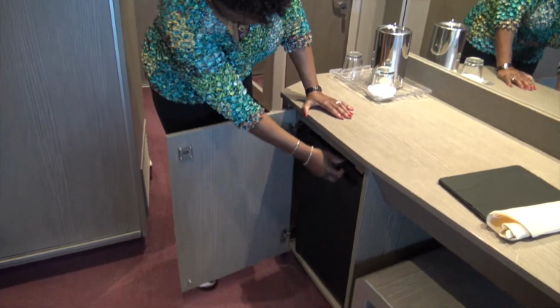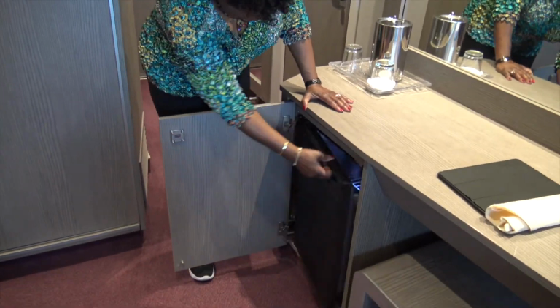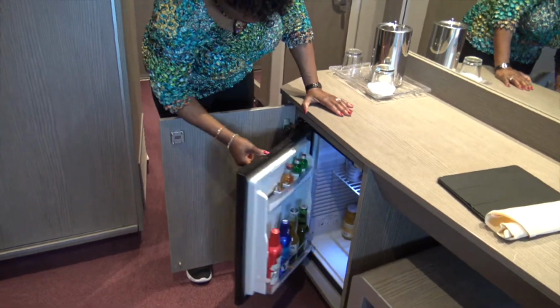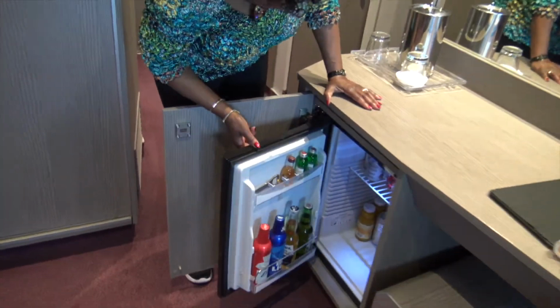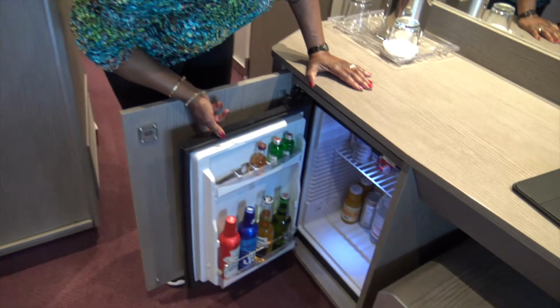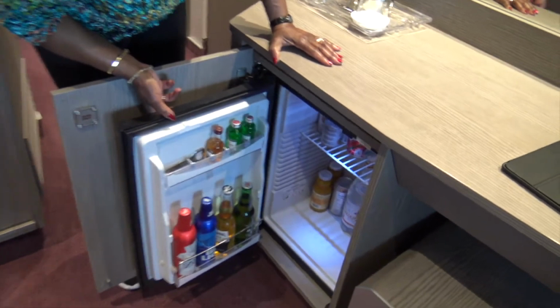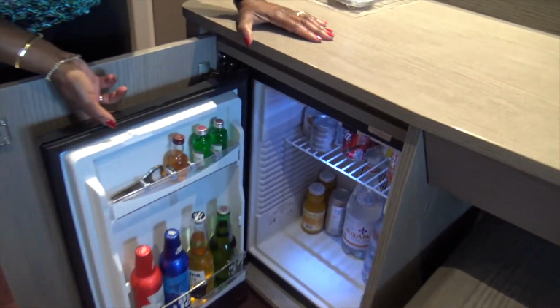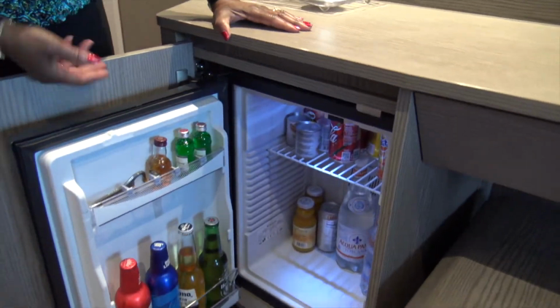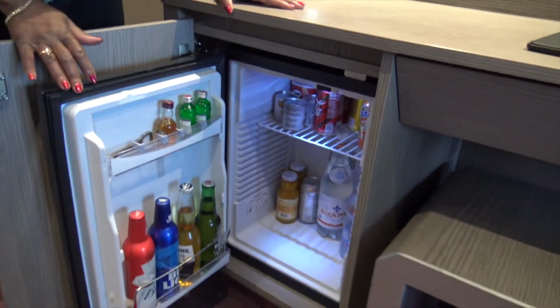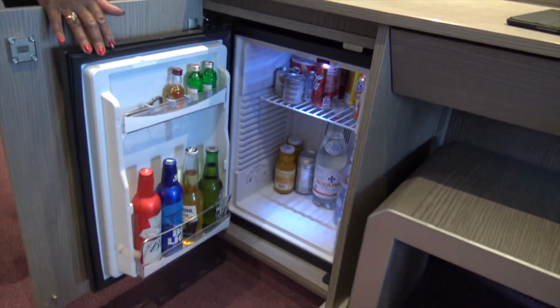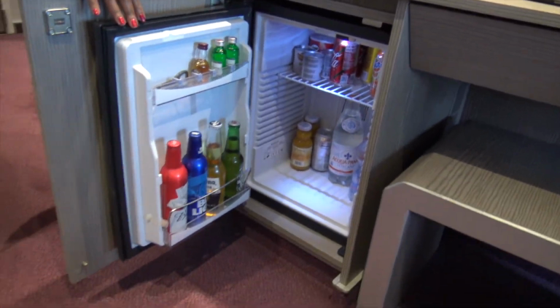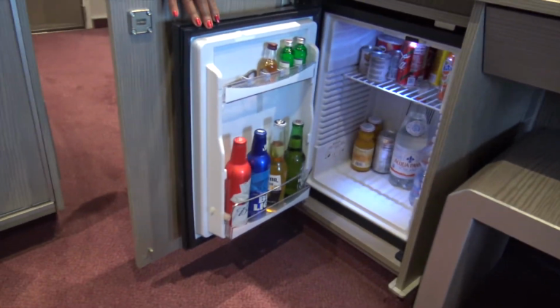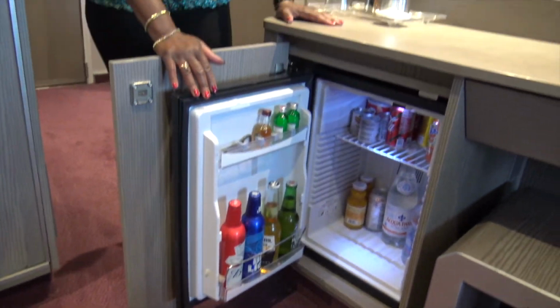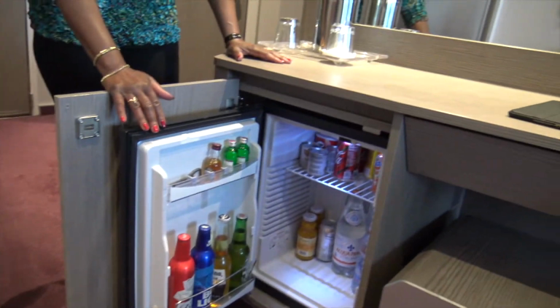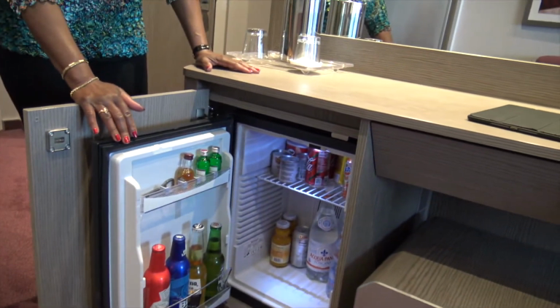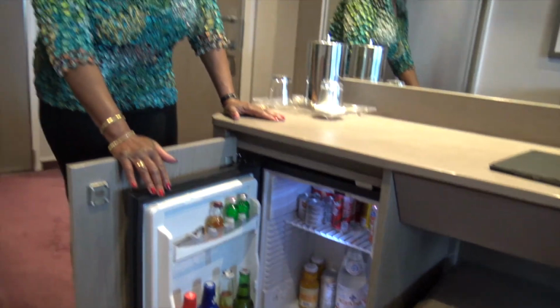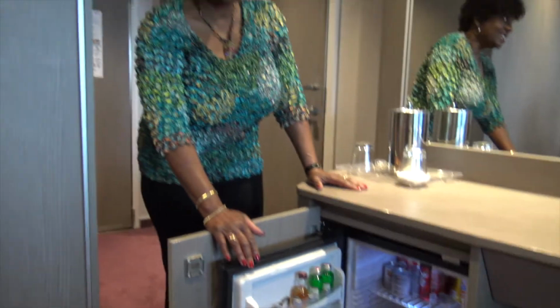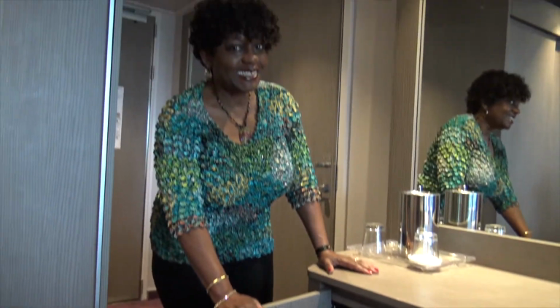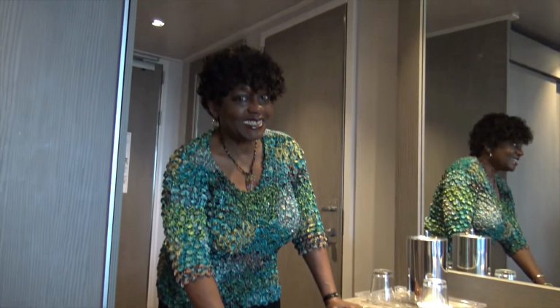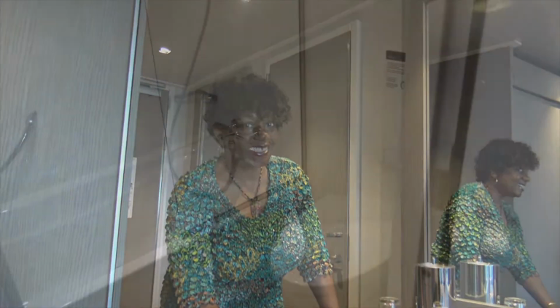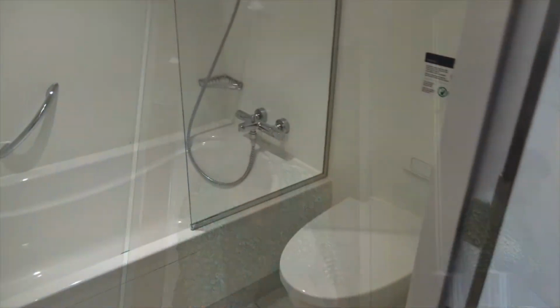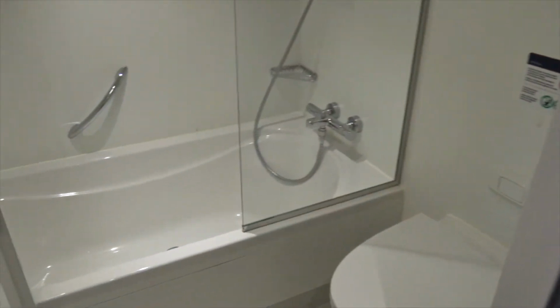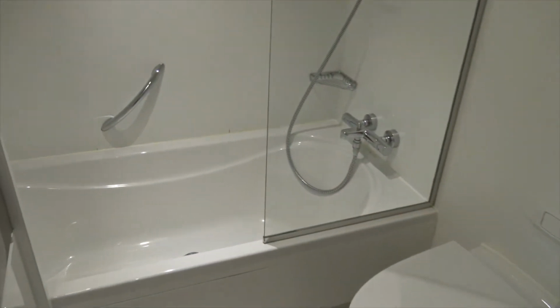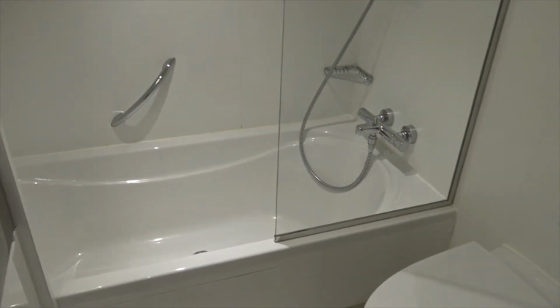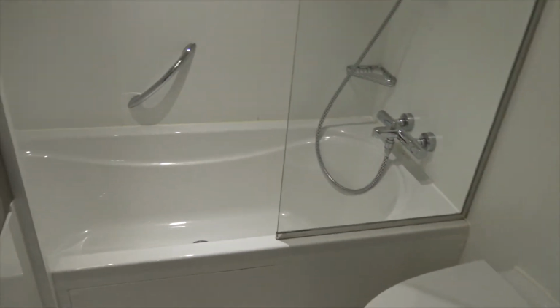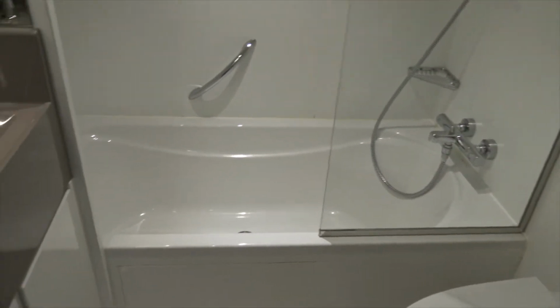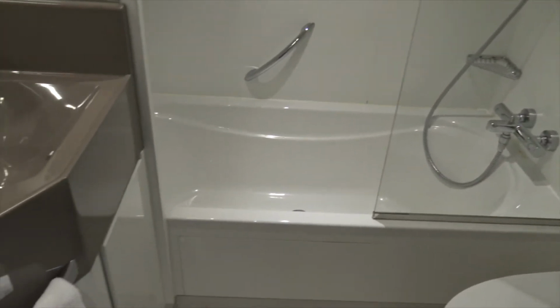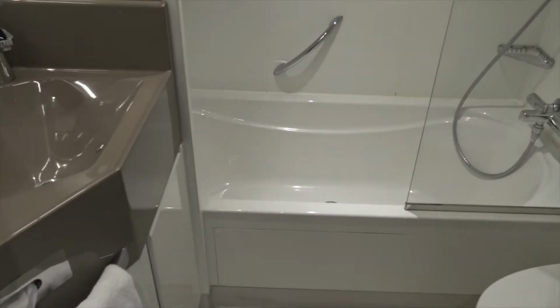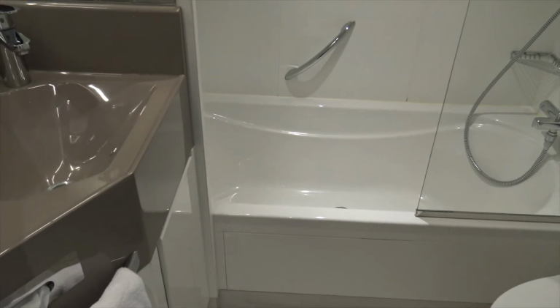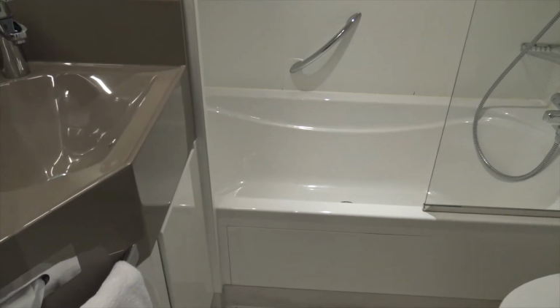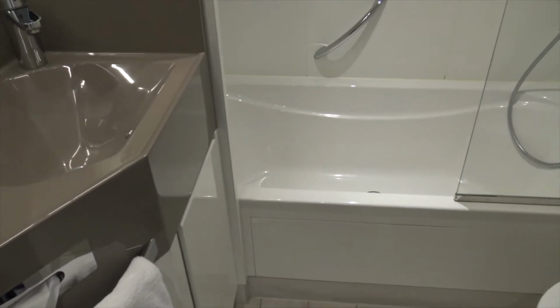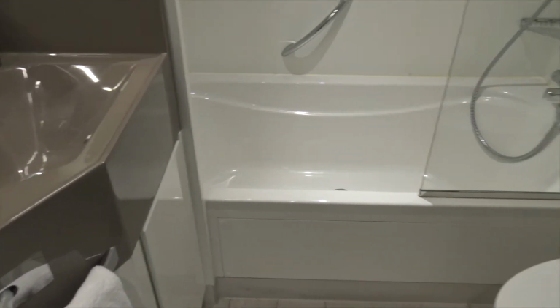The minibar is fully stocked, and you can absolutely enjoy it for a small fee. We've been on more than 25 cruises, and this is the first time we've had a bathtub in a balcony cabin.